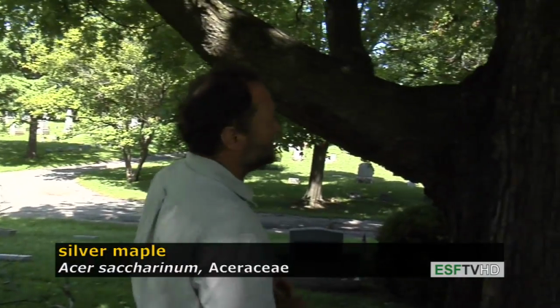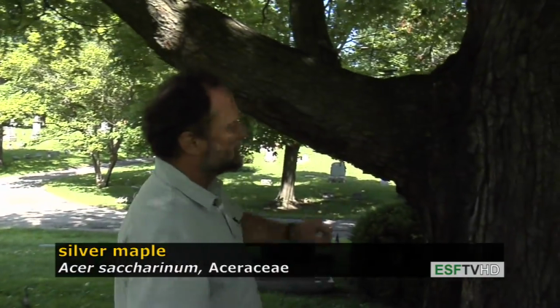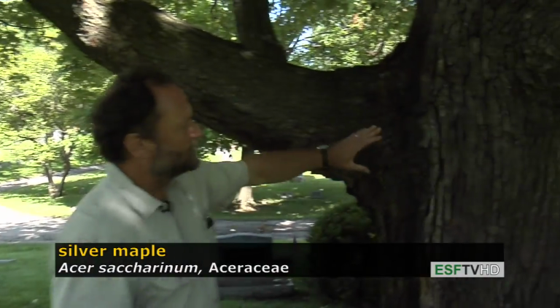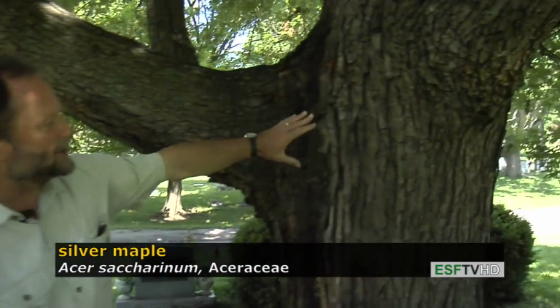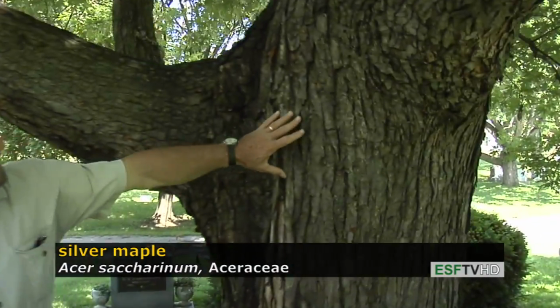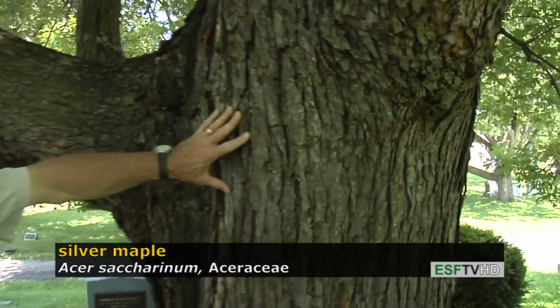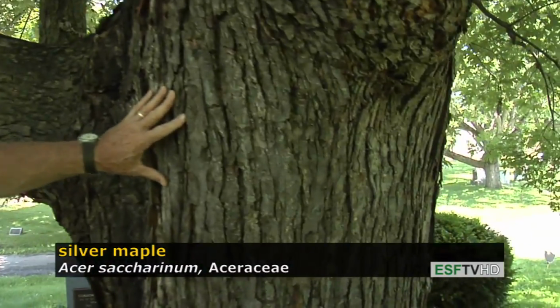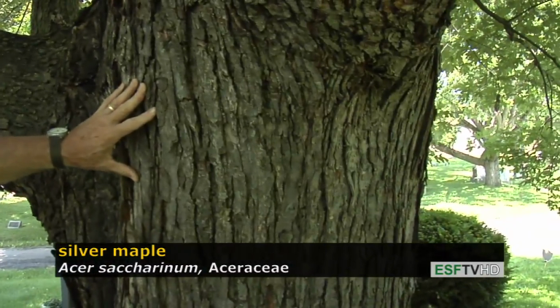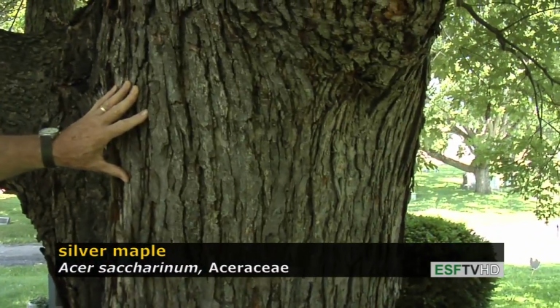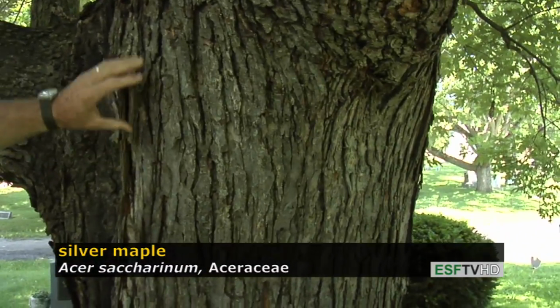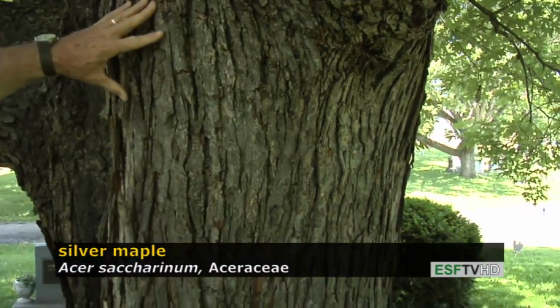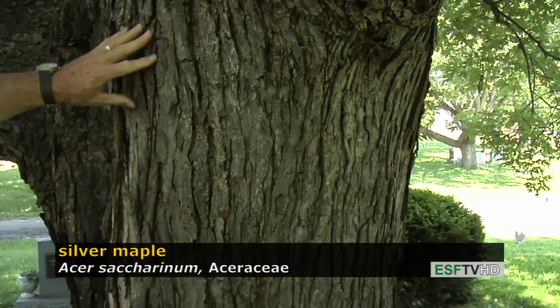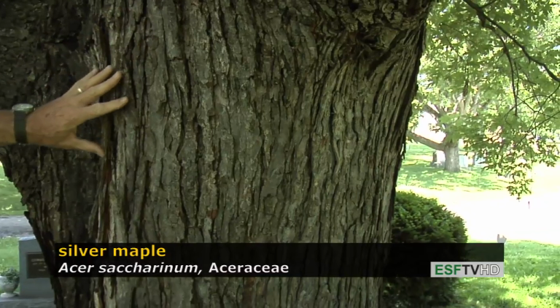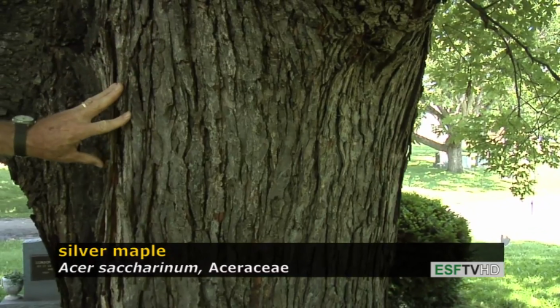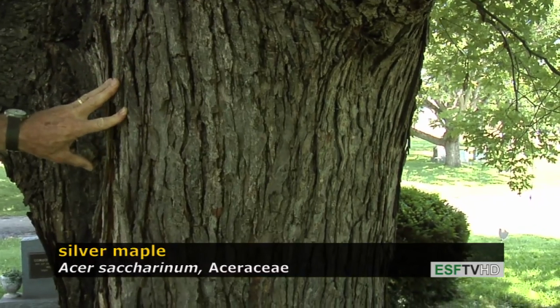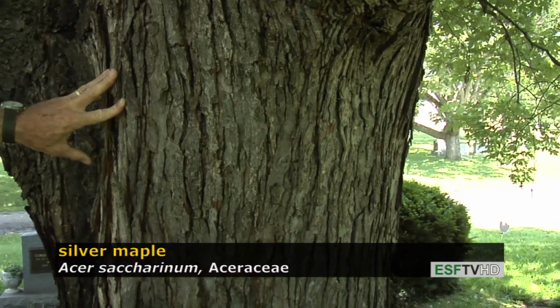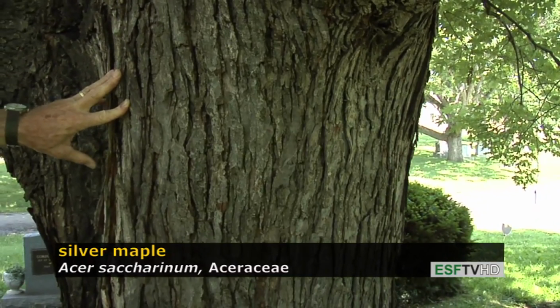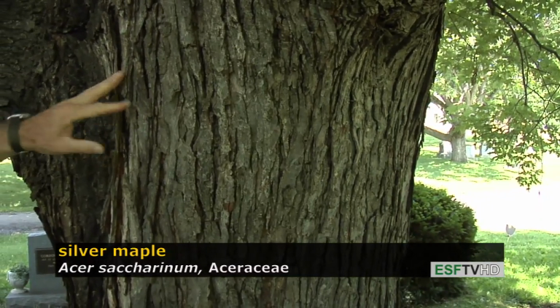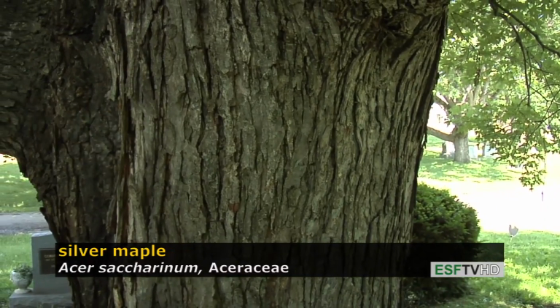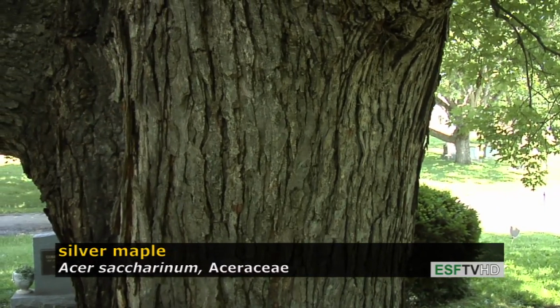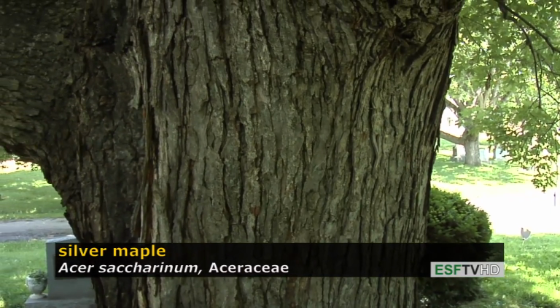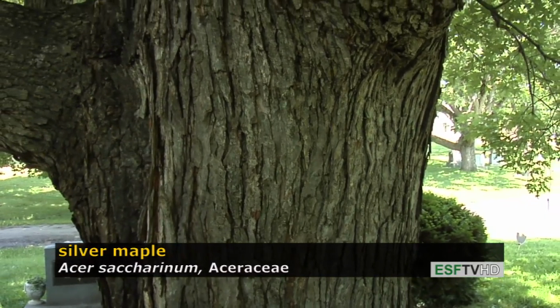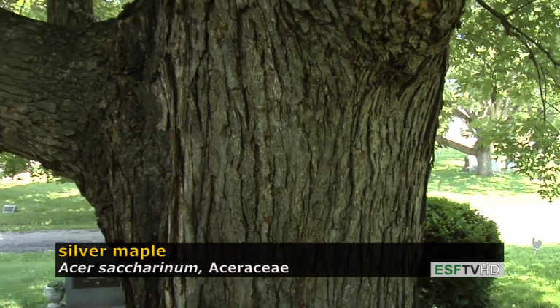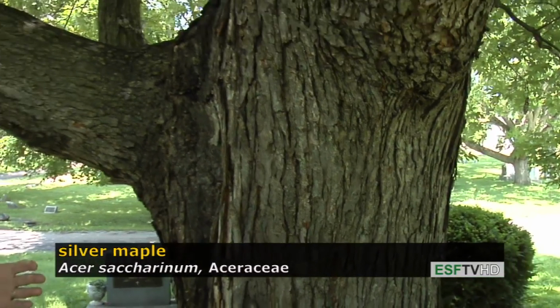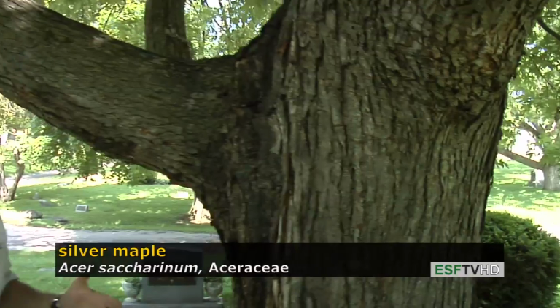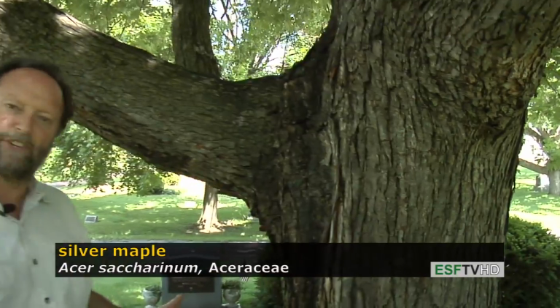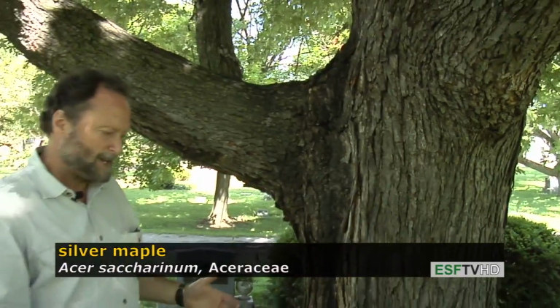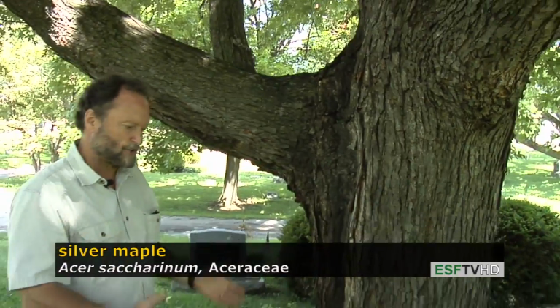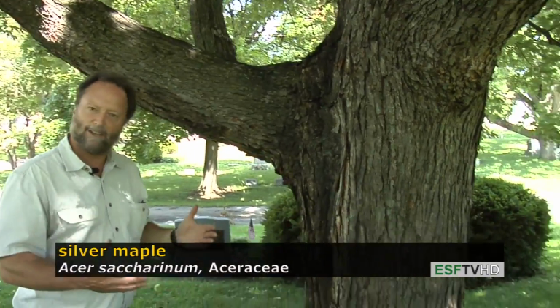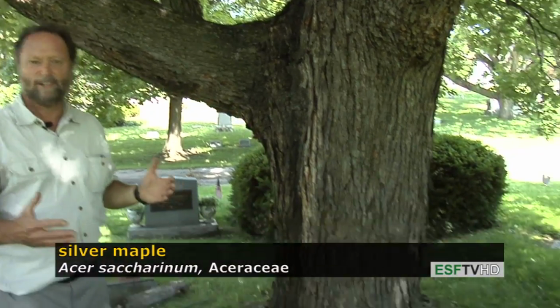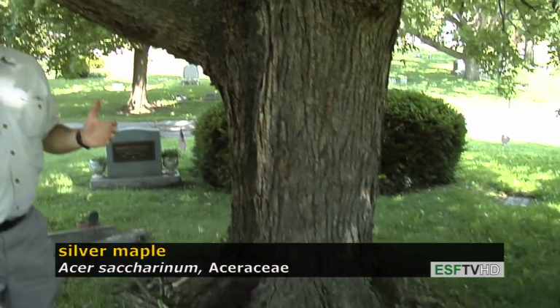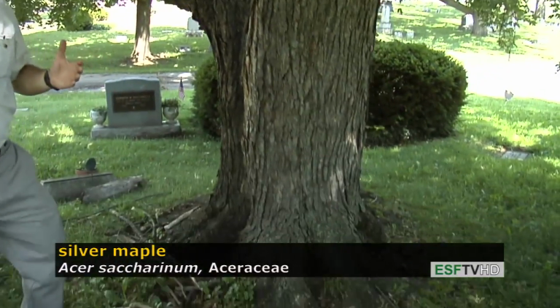The bark is very light gray in color, very similar to red maple, but tends to be a little bit shaggier than red maple. This is a massive tree at maturity and tends to have a very shallow root system that also heaves sidewalks.